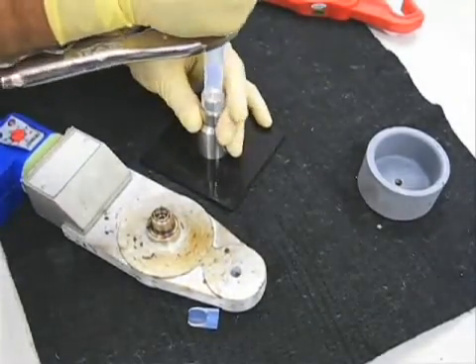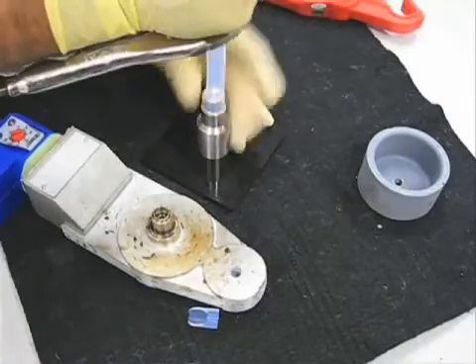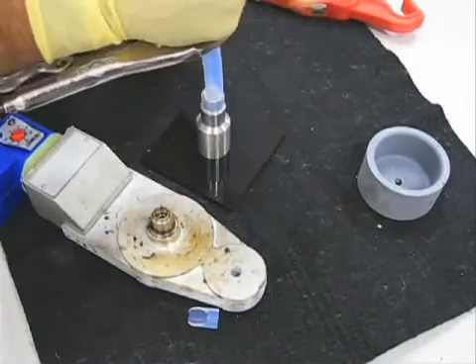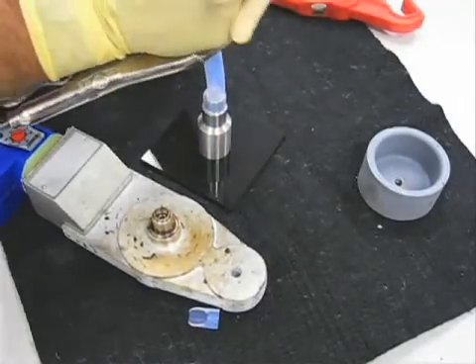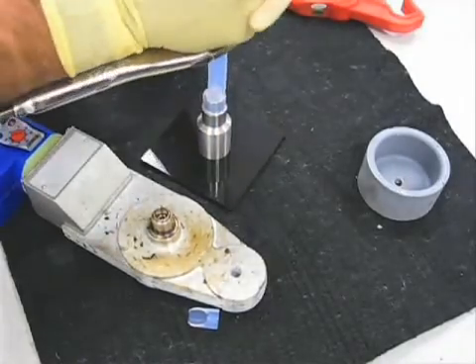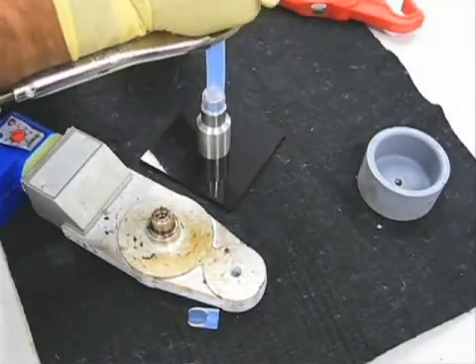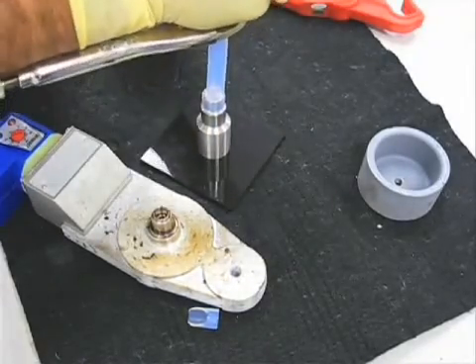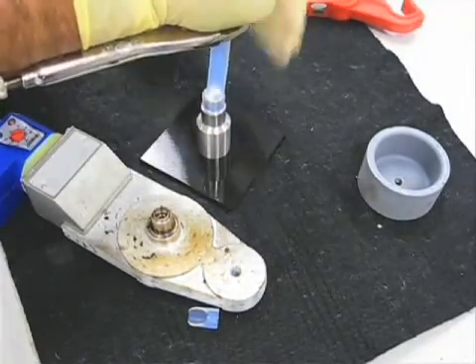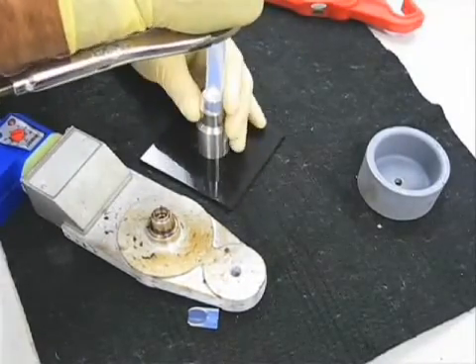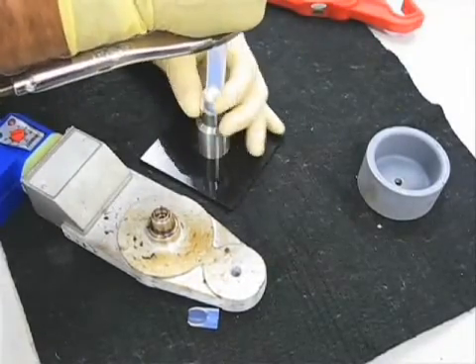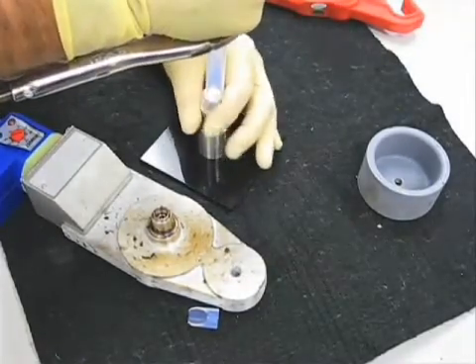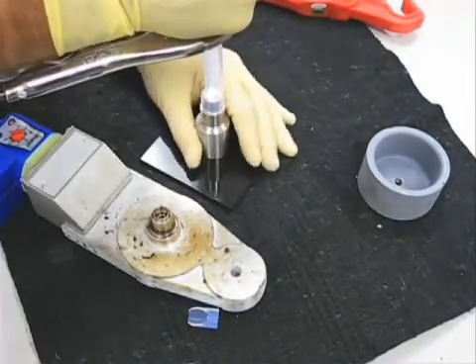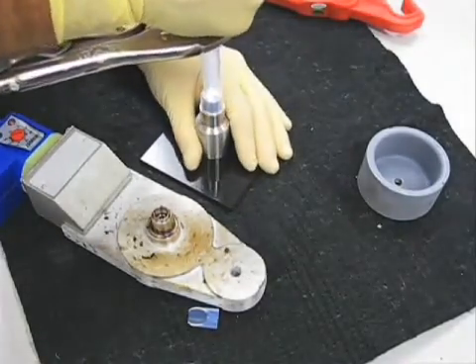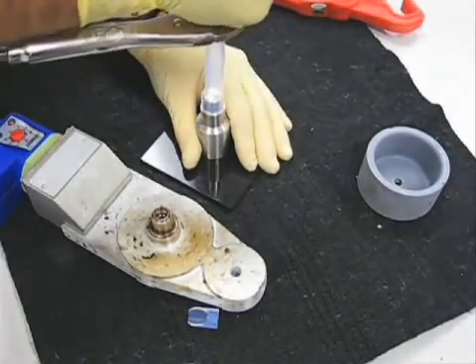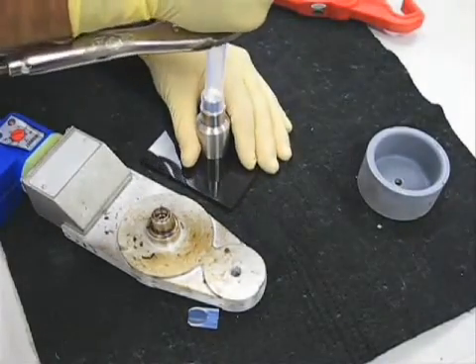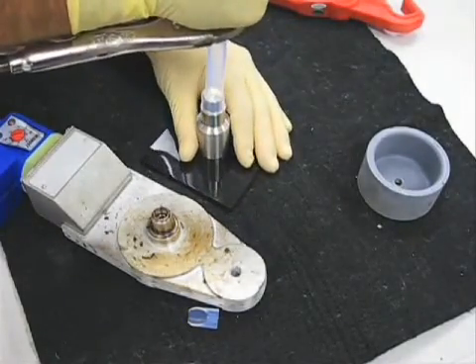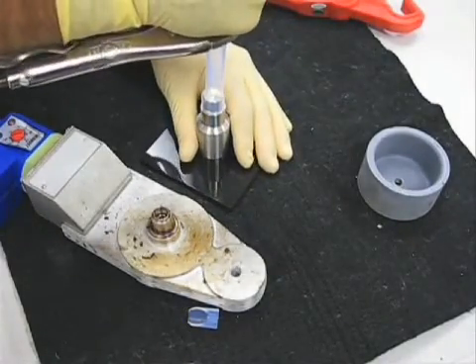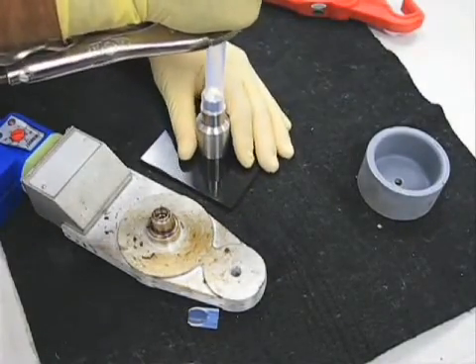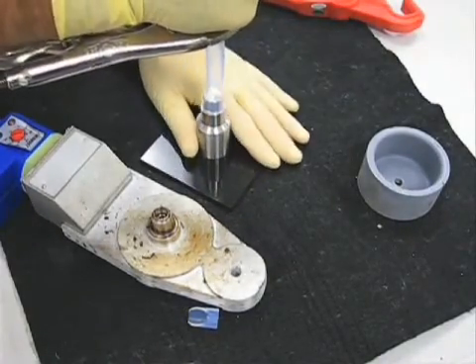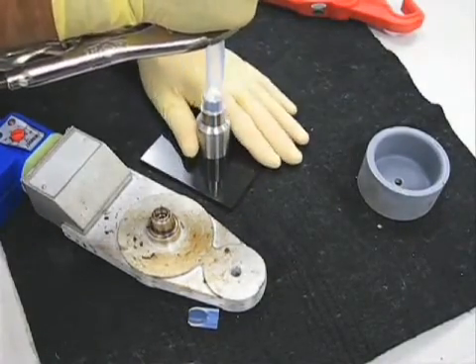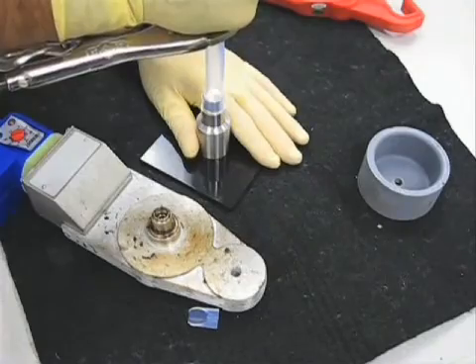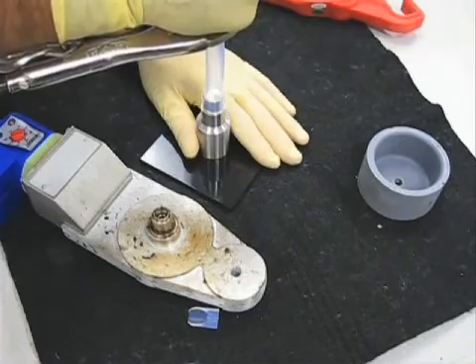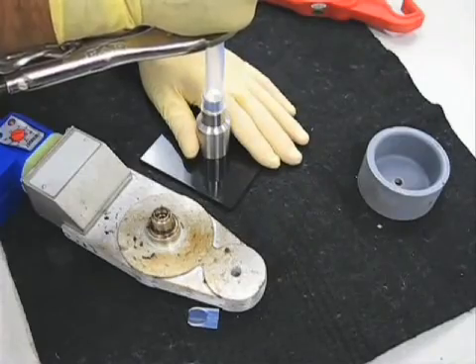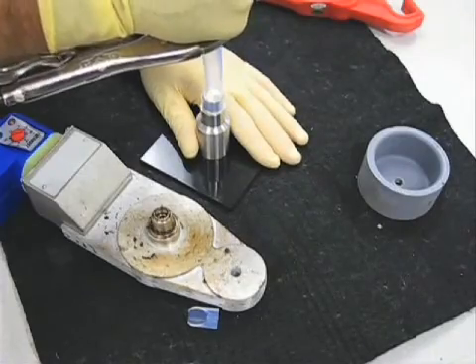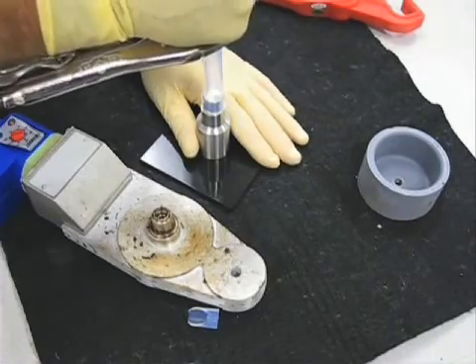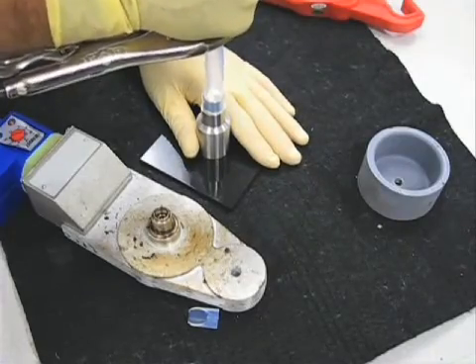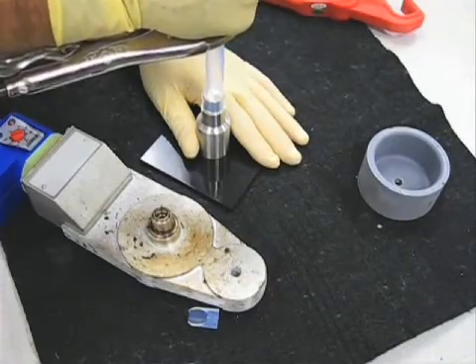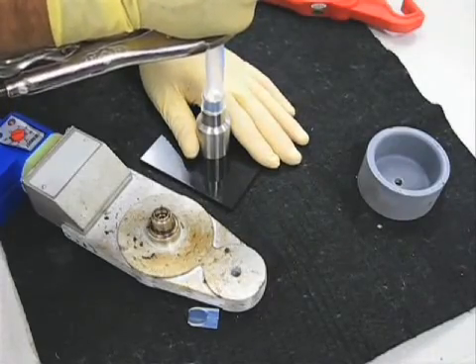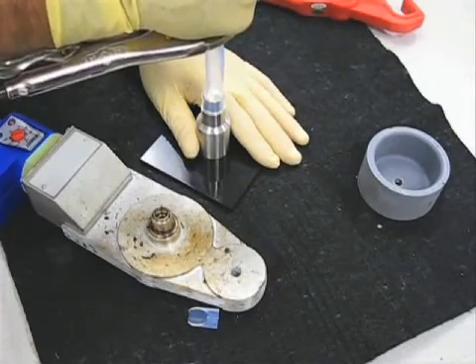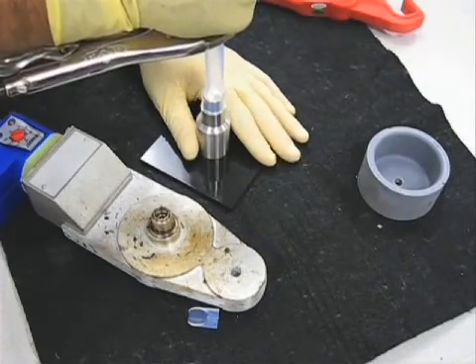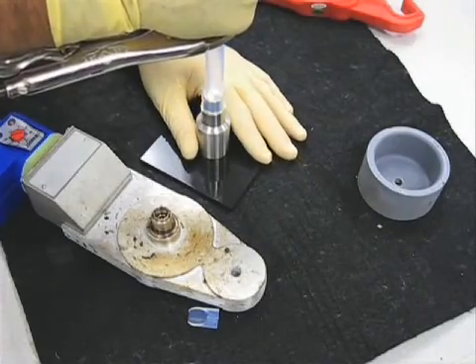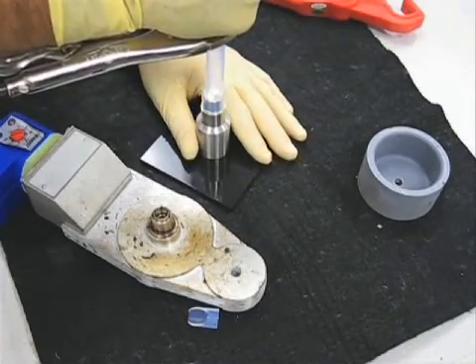Once cool, the flared tube can then be pushed onto the flare fitting until it bottoms out. The connection can then be secured with the nut, making a high-strength, high-purity connection.